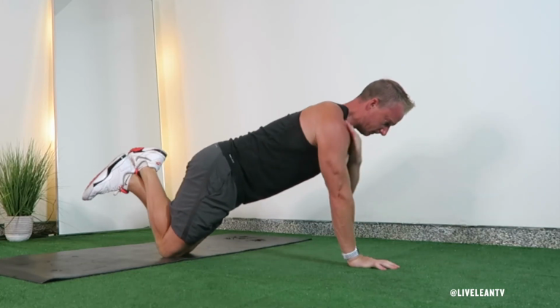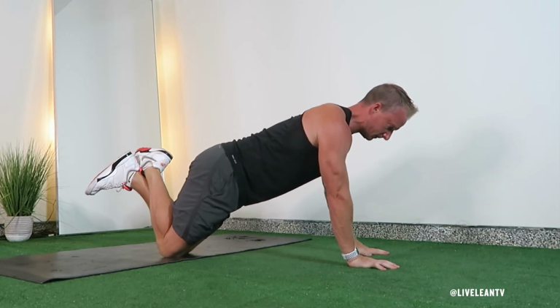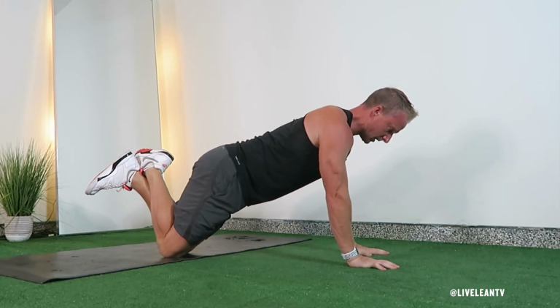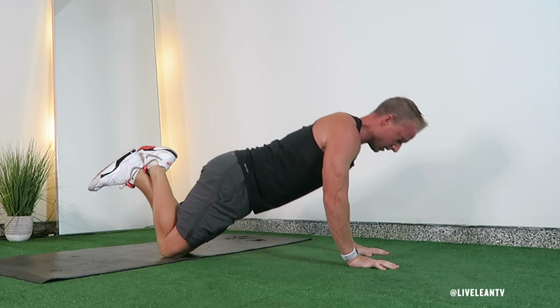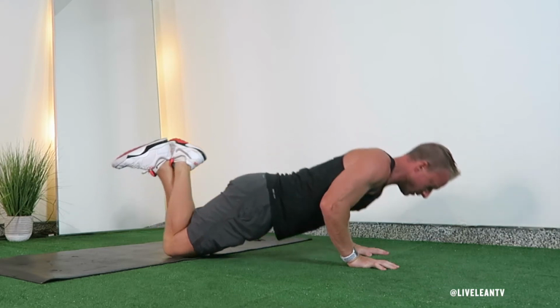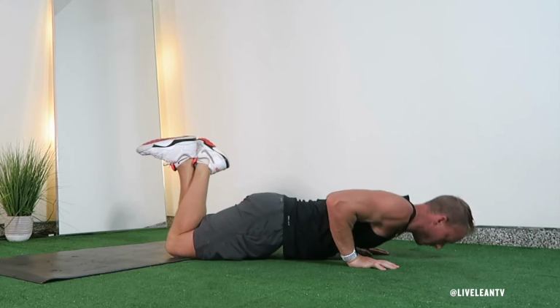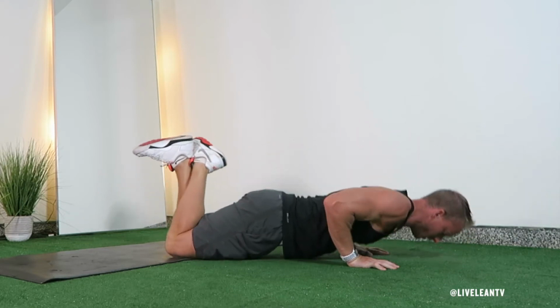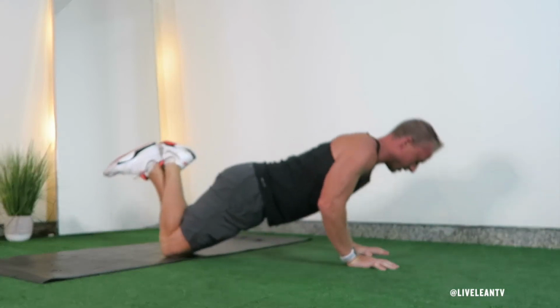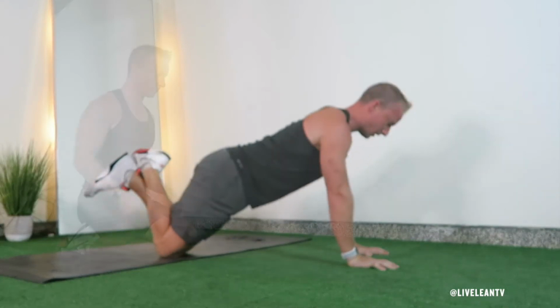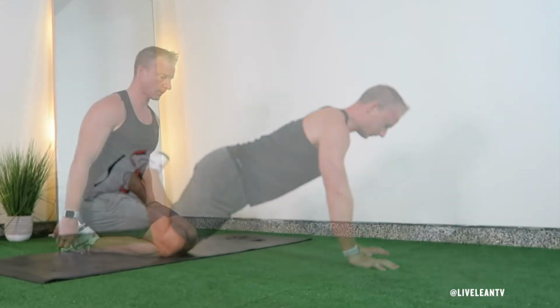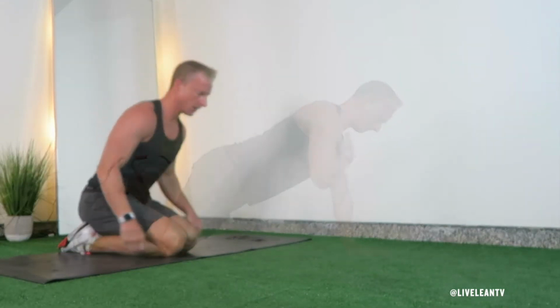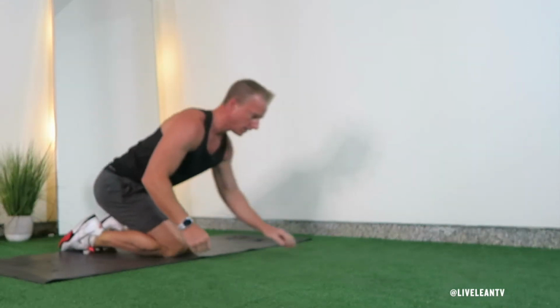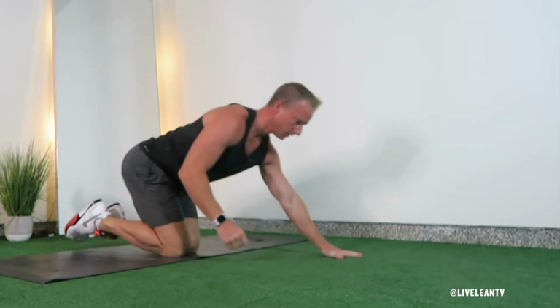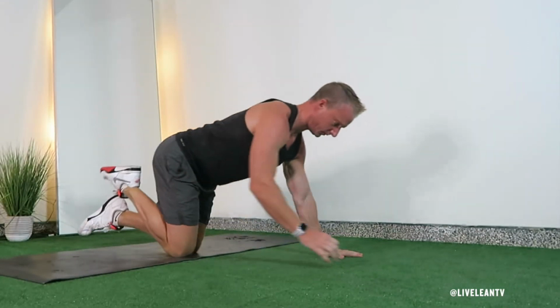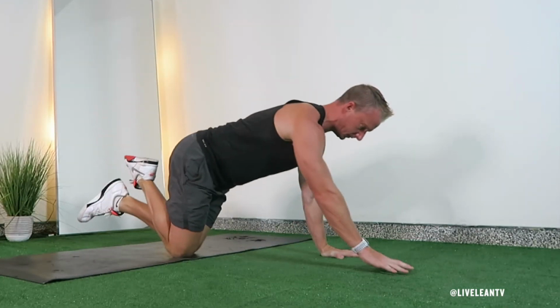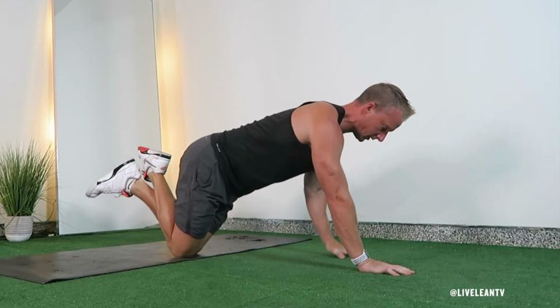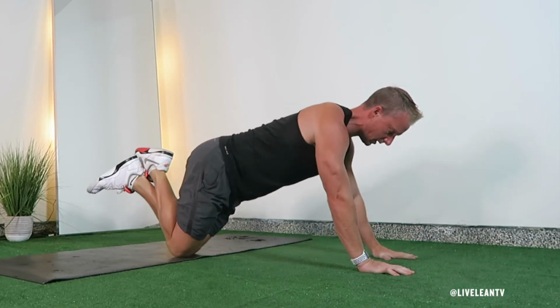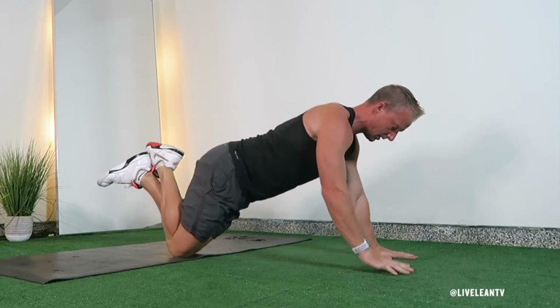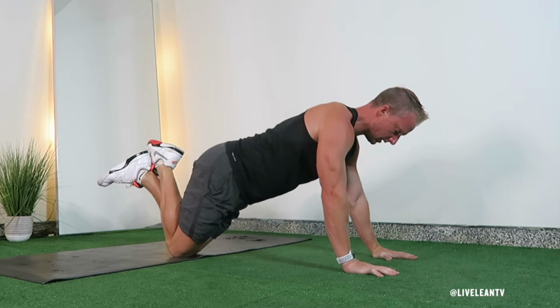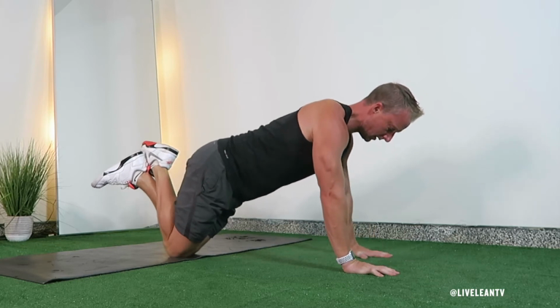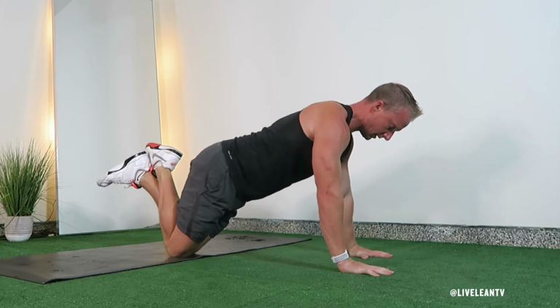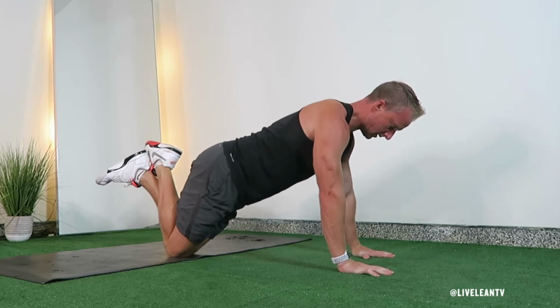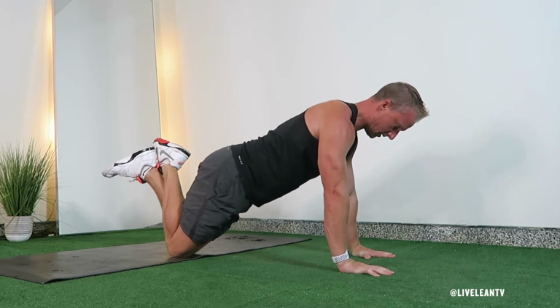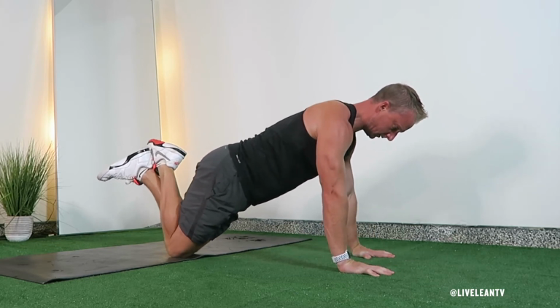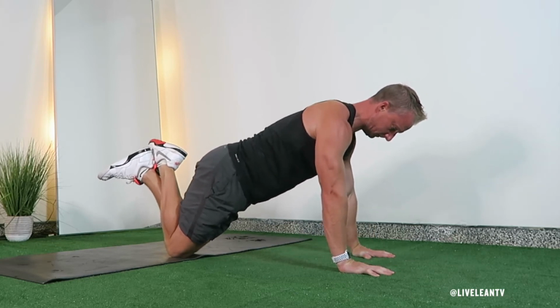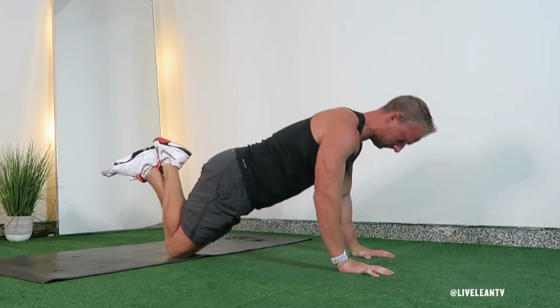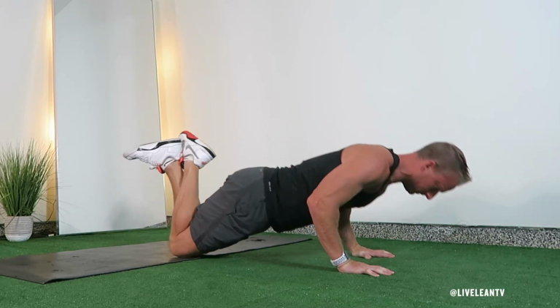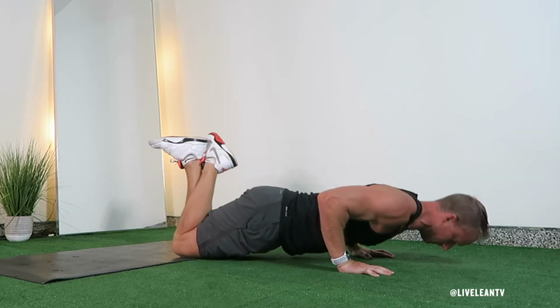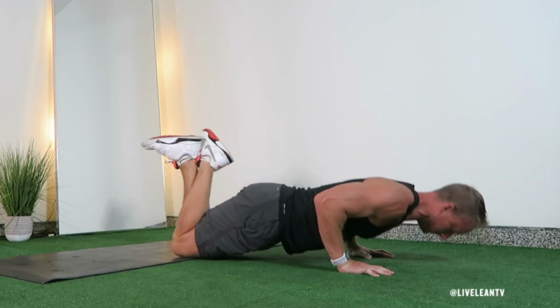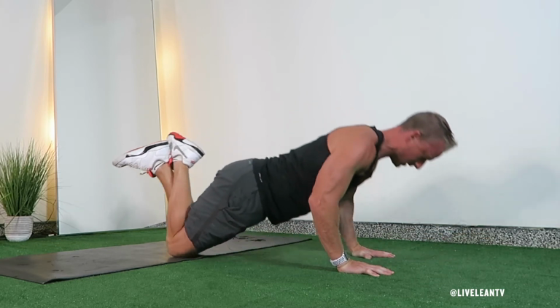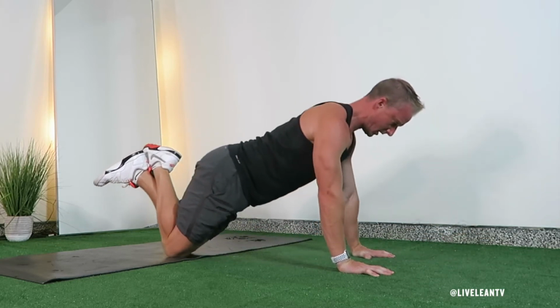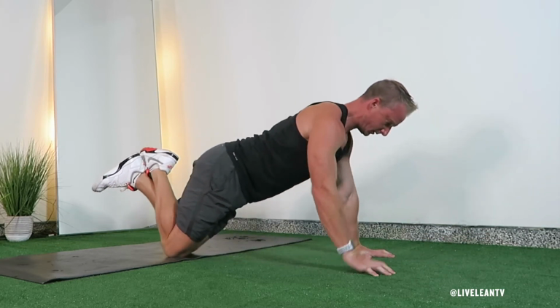Due to the instability created by the shoulder tap. To get started while kneeling, place your hands just outside shoulder-width apart on the floor with your fingers pointing straight ahead. Your hands should be directly below your shoulders.